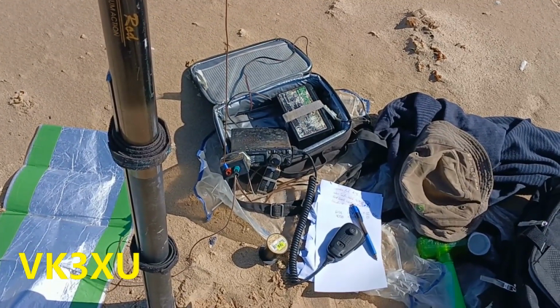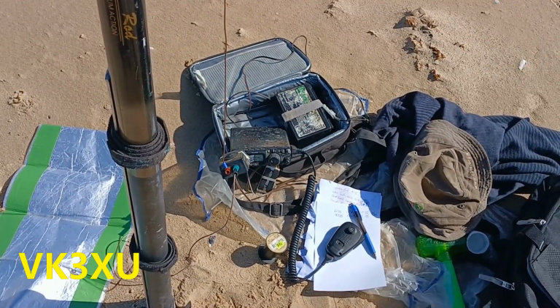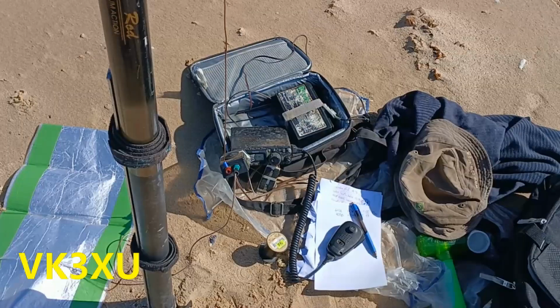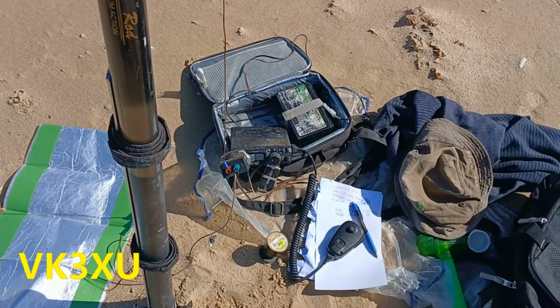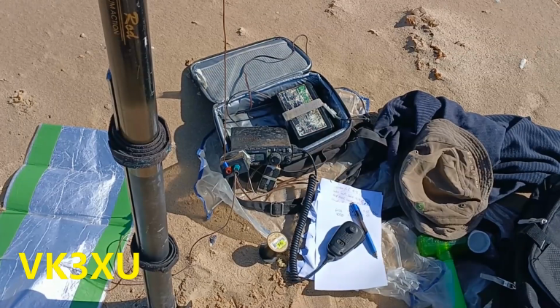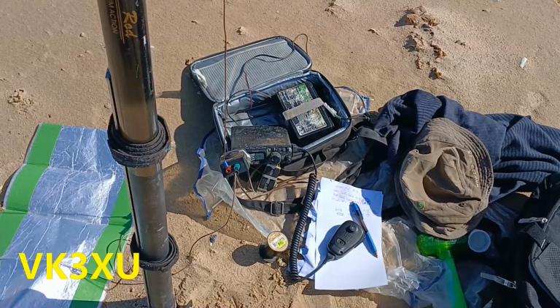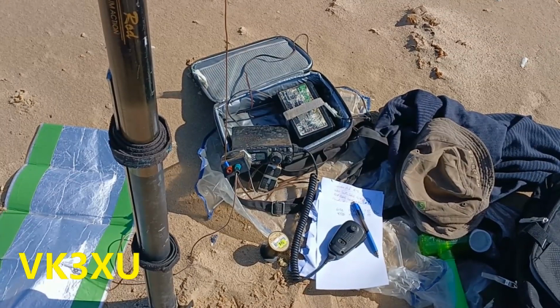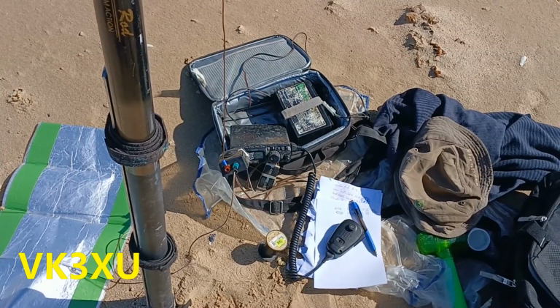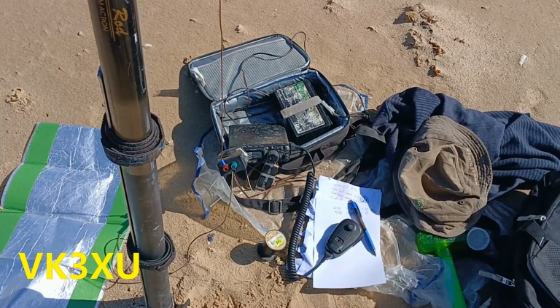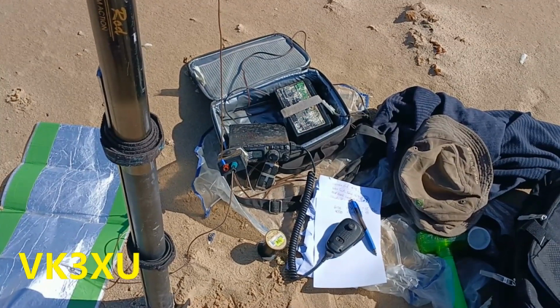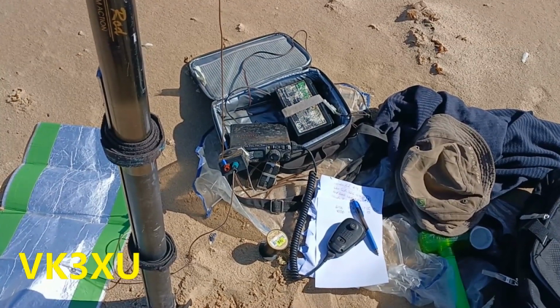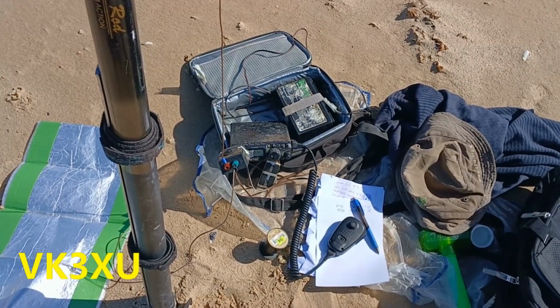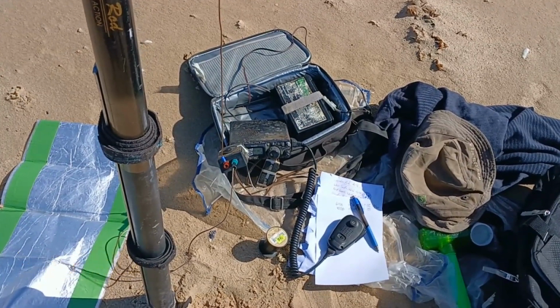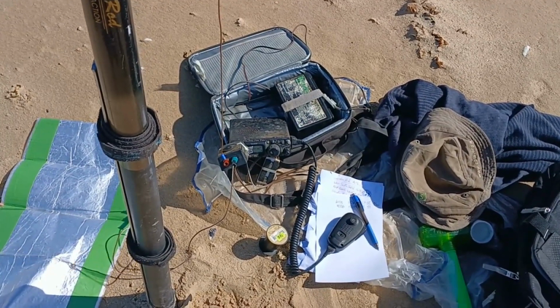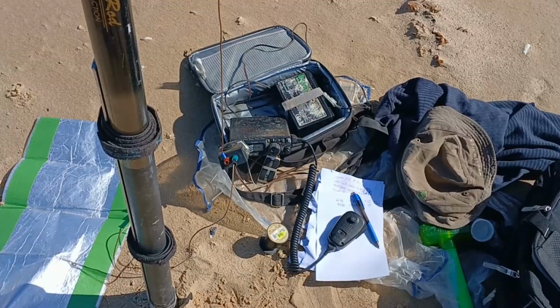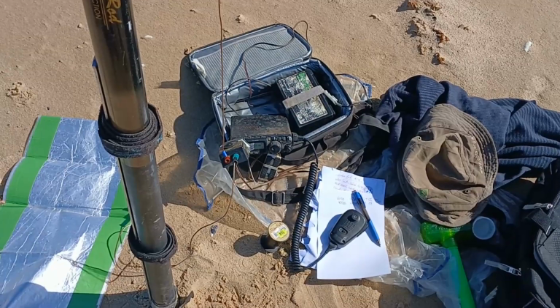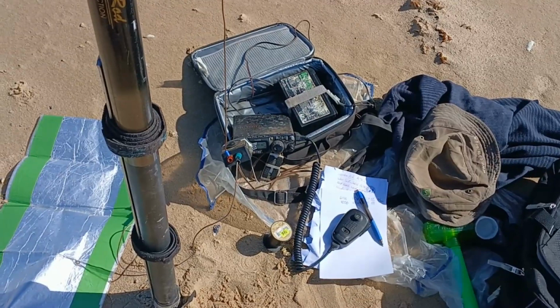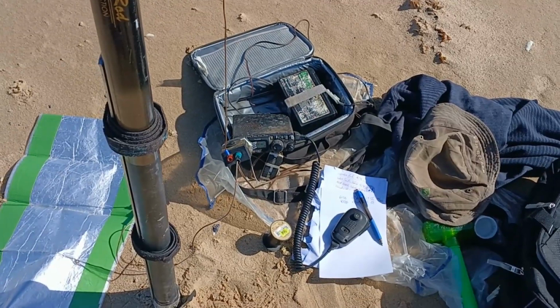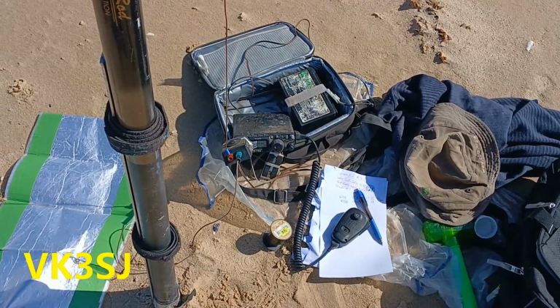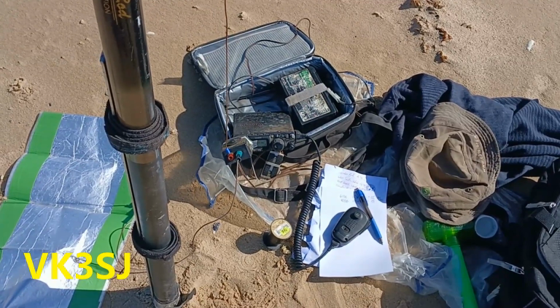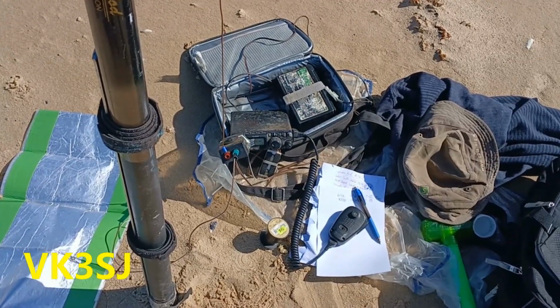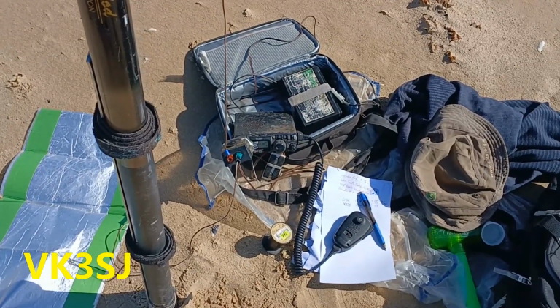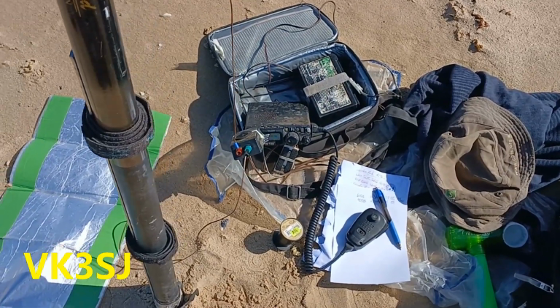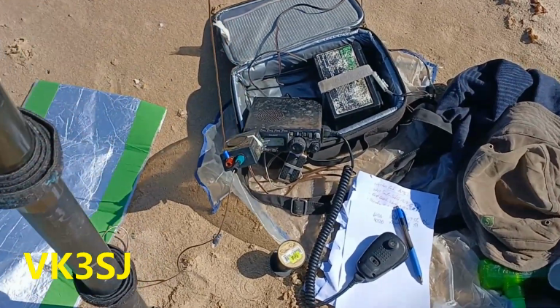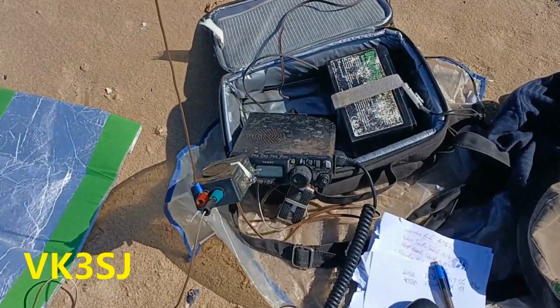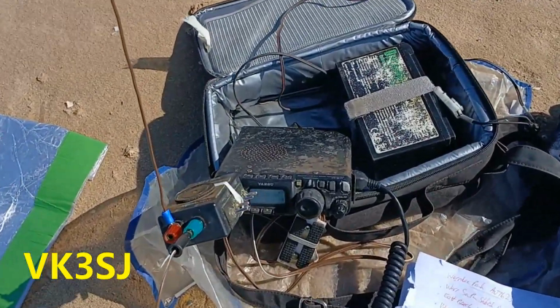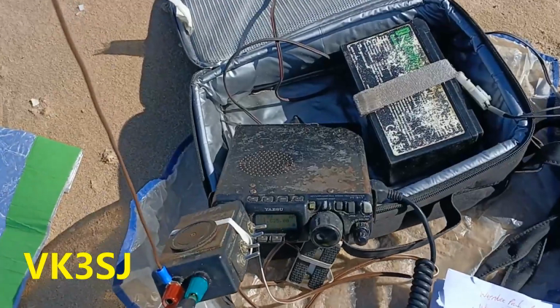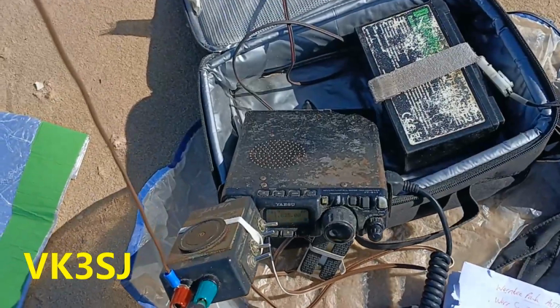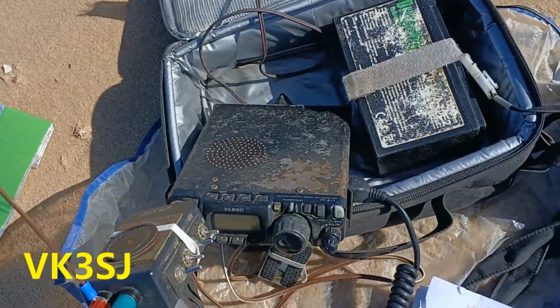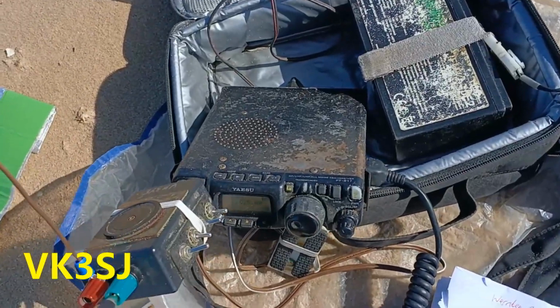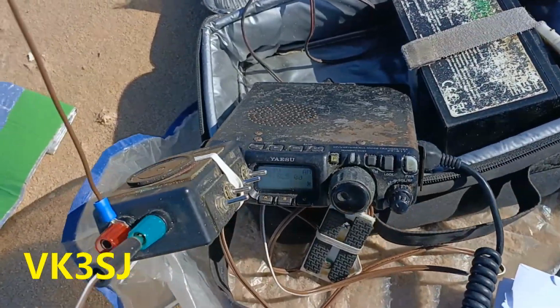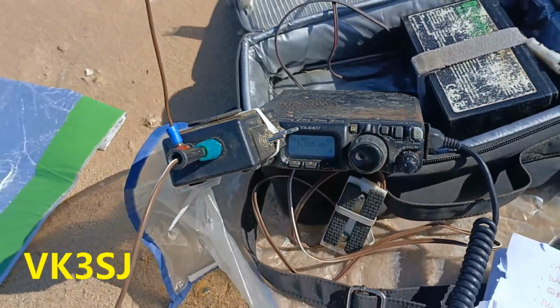VK3 Sierra Juliet, VK3 X-Ray Uniform. Thank you, crew. VK3 X-Ray Uniform. Good morning all. I'm a bit cold this morning — minus 3 degrees.